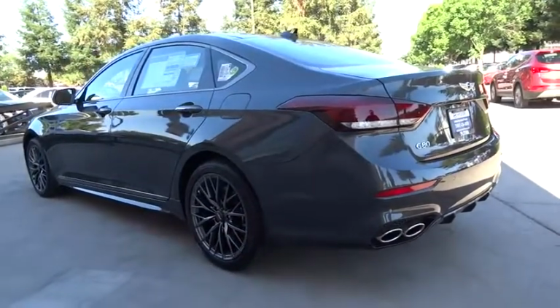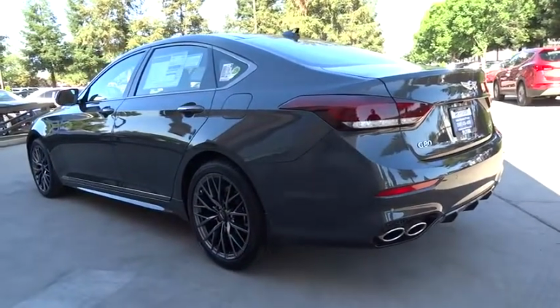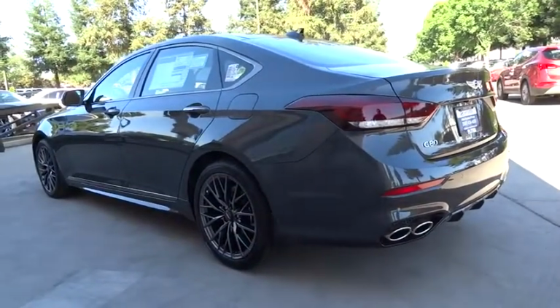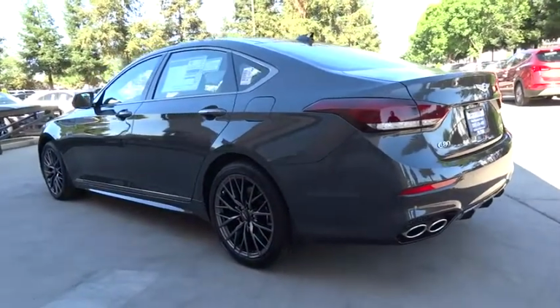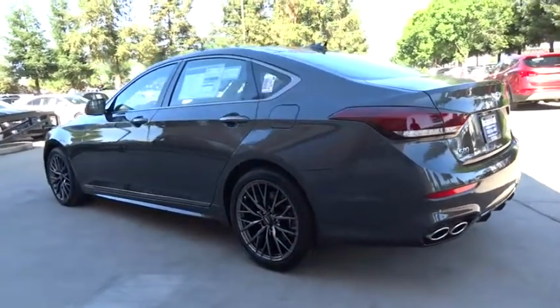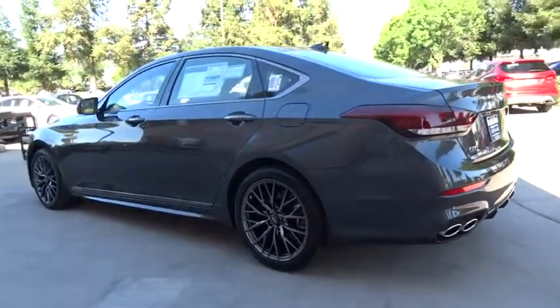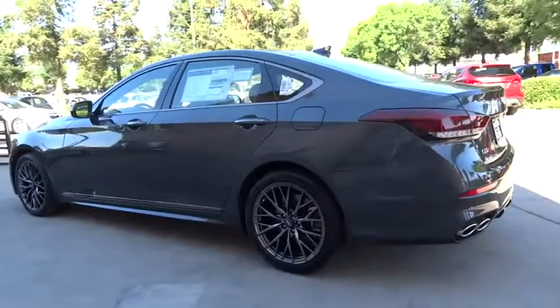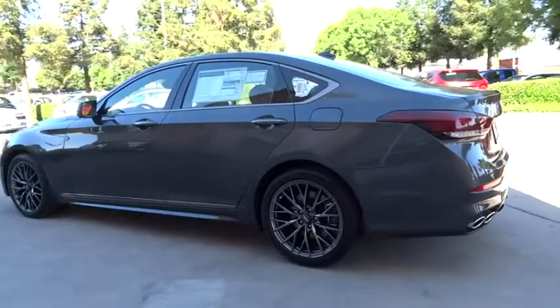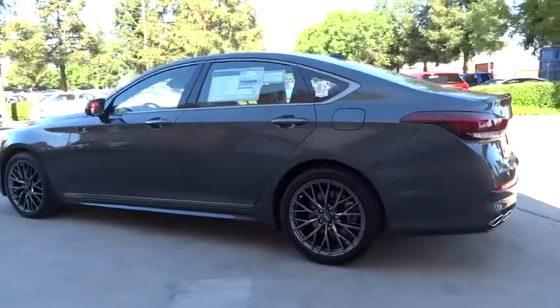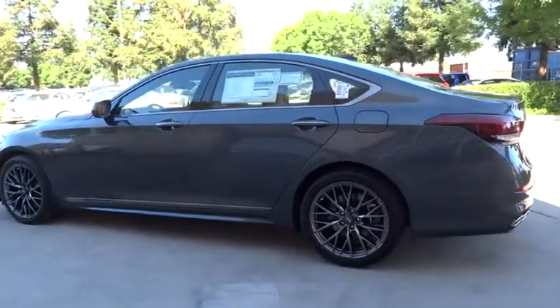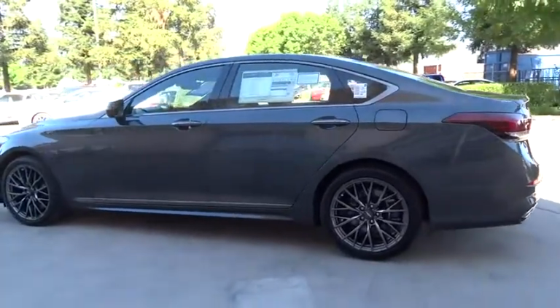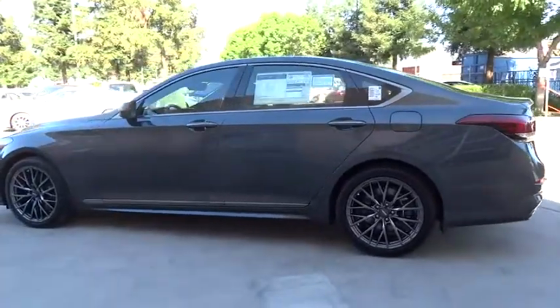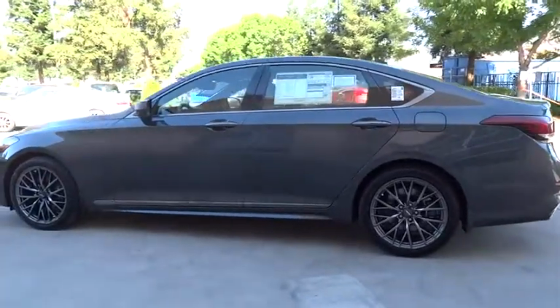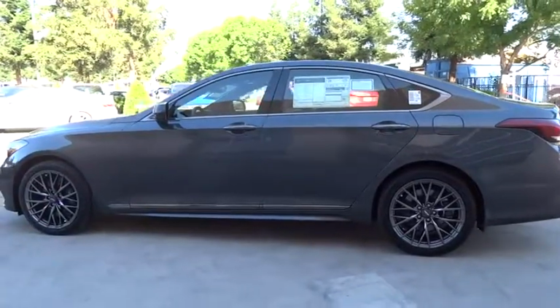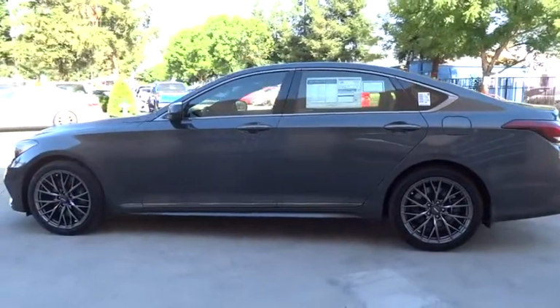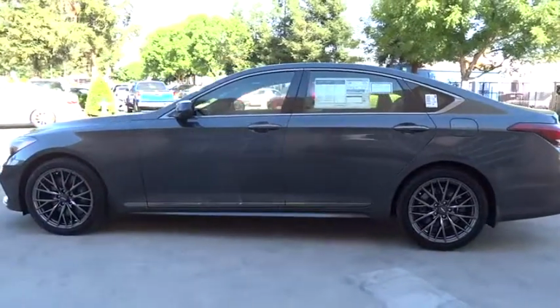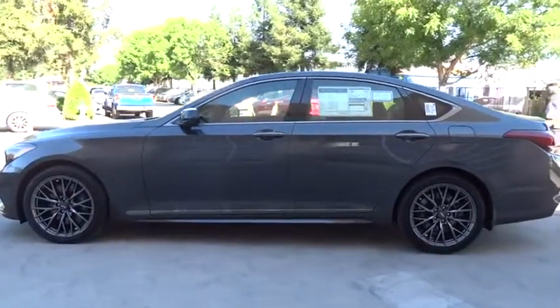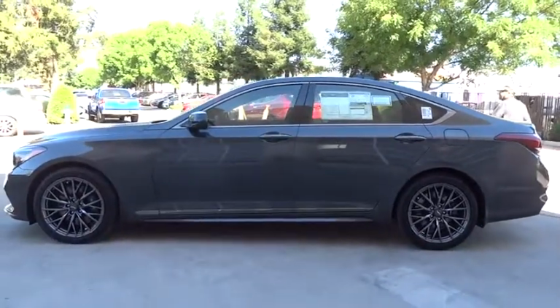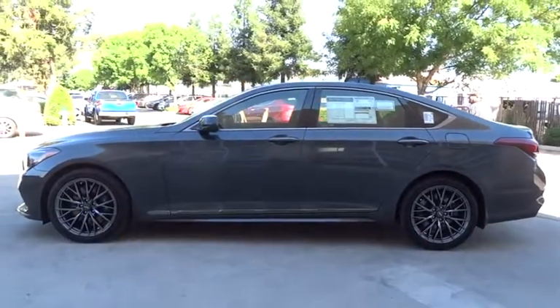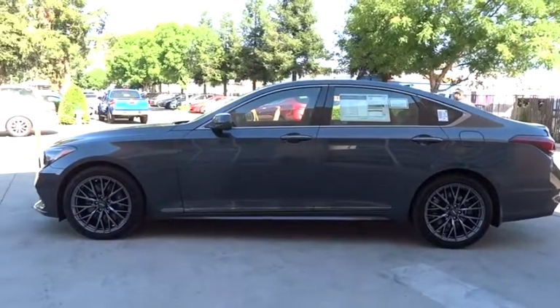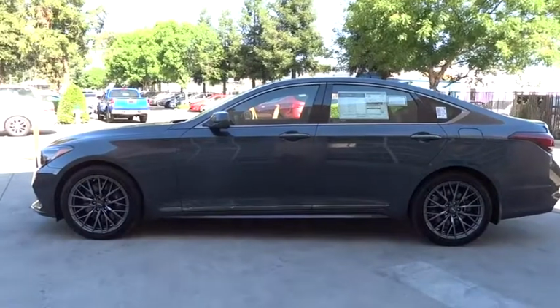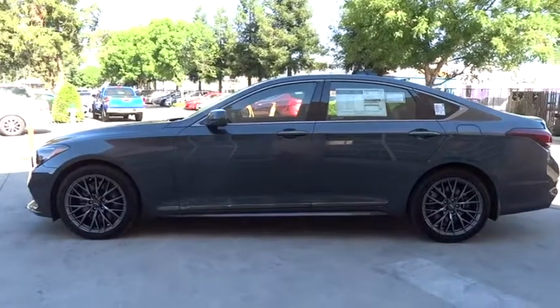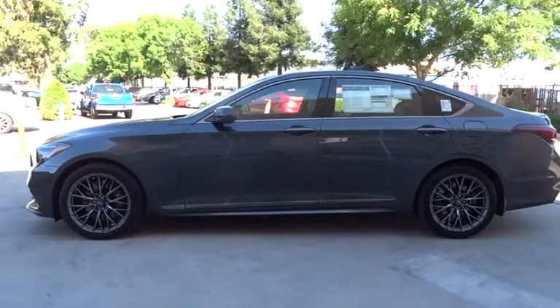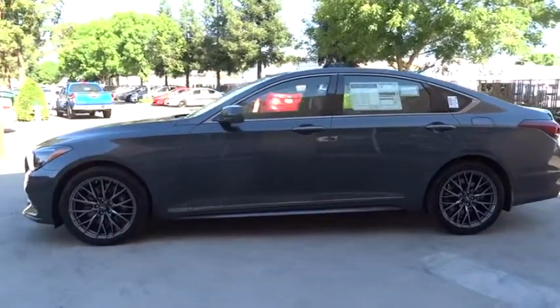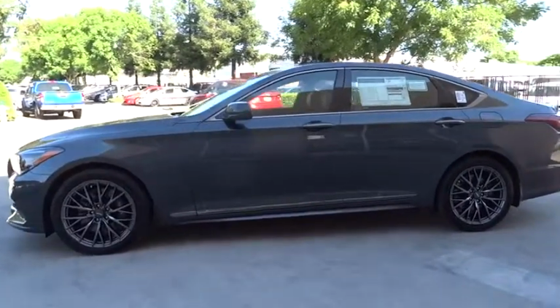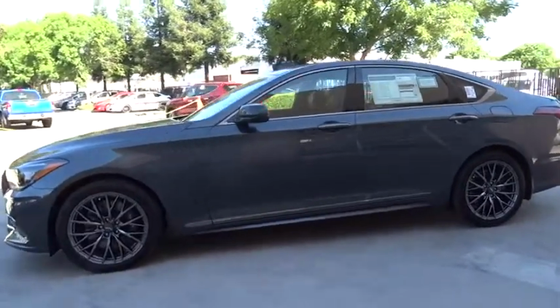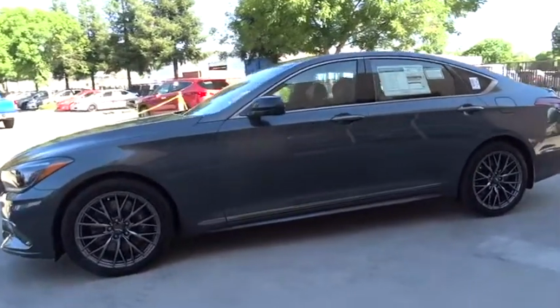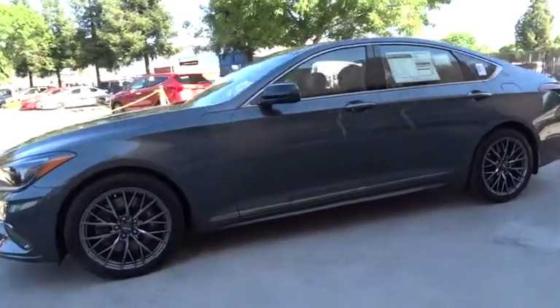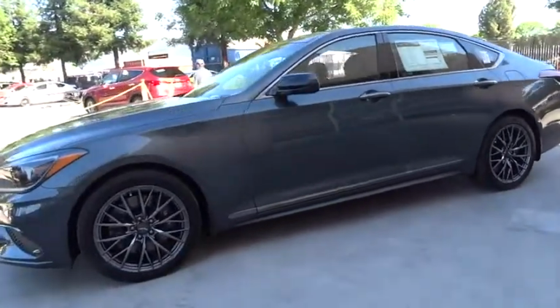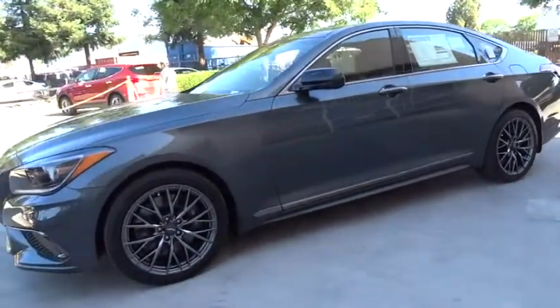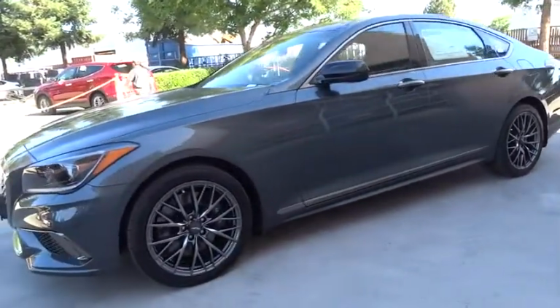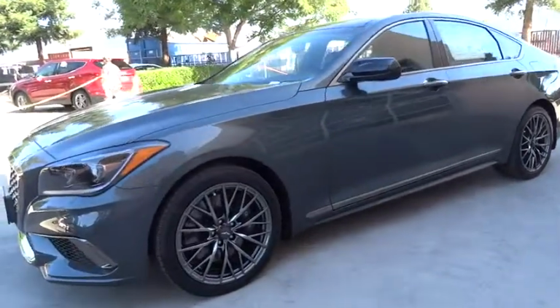ABS four-wheel, aluminum wheels, front floor mats, four-wheel disc brakes, premium sound system, universal garage door opener, rear defrost, auto-off headlights, active suspension system.